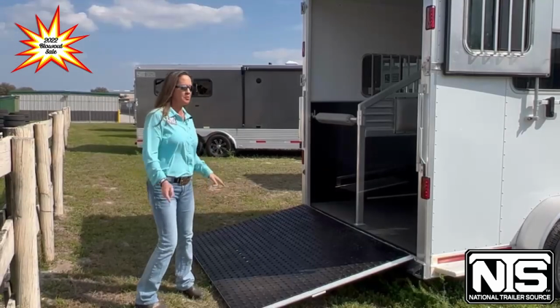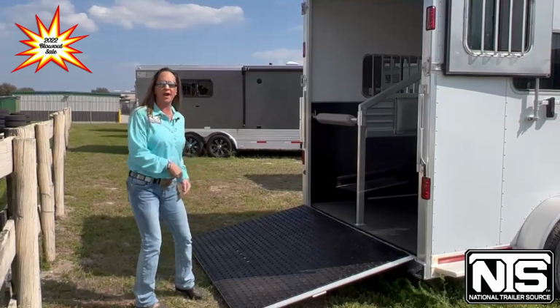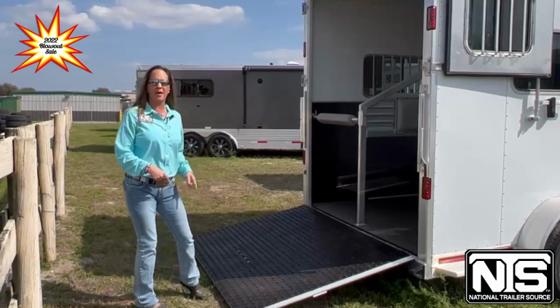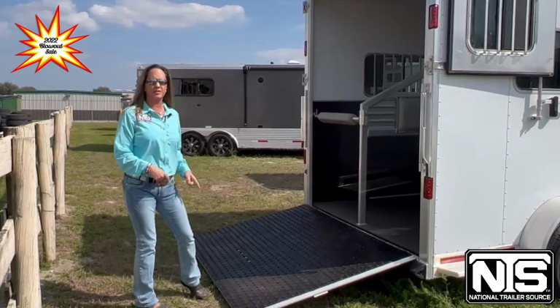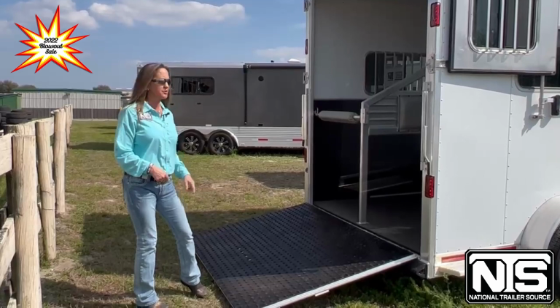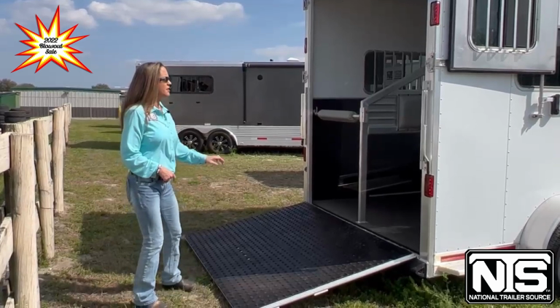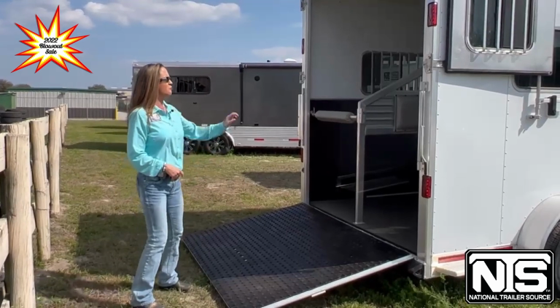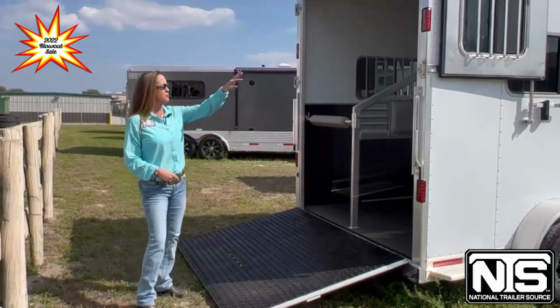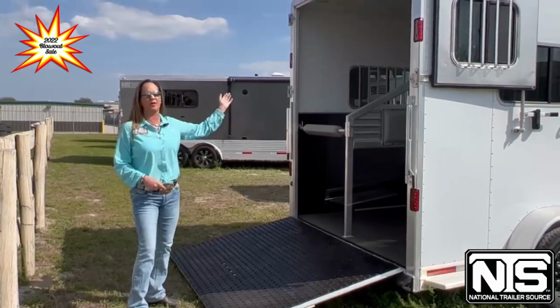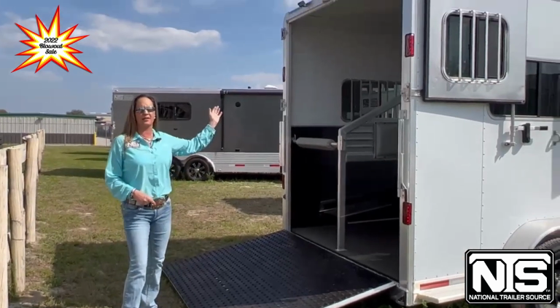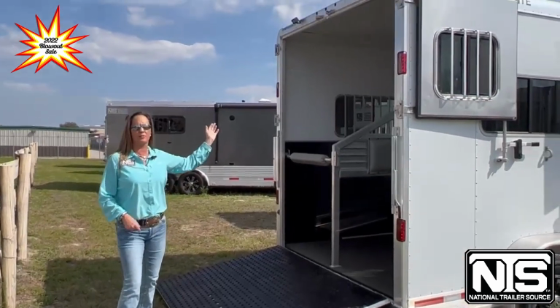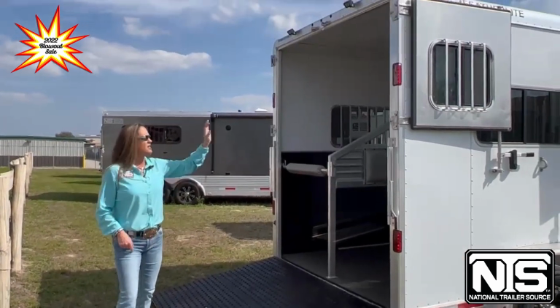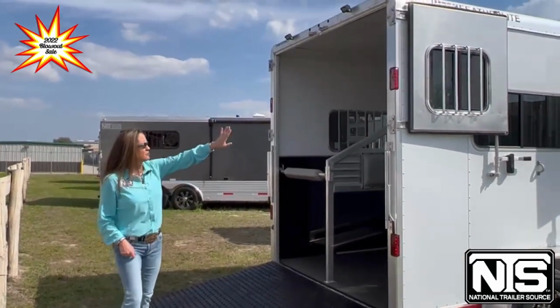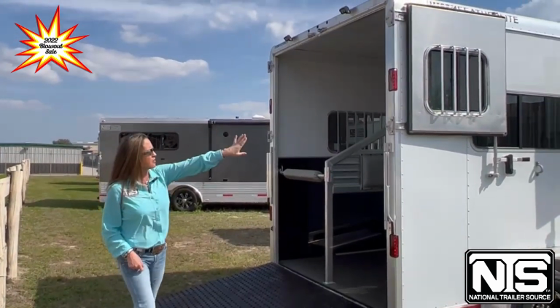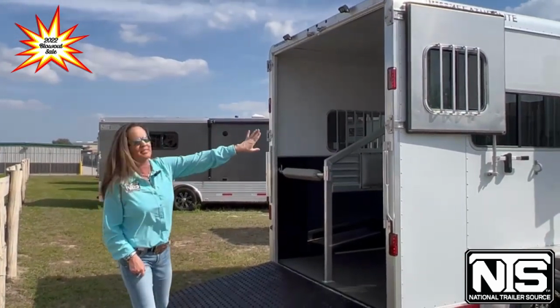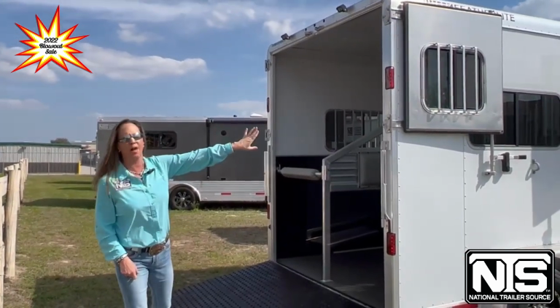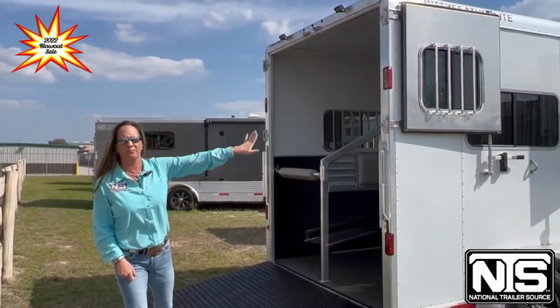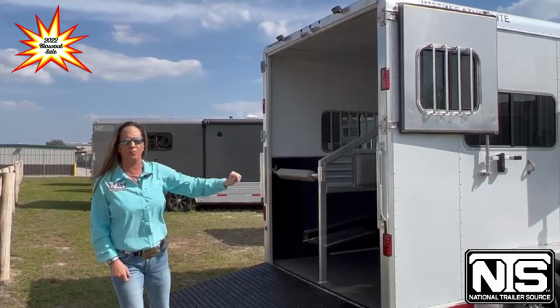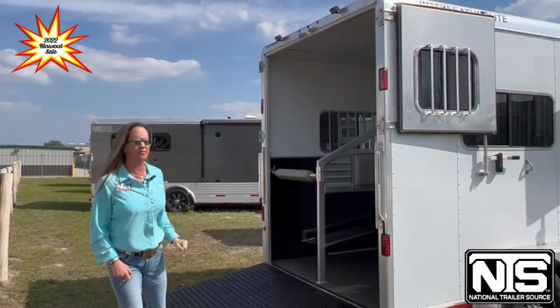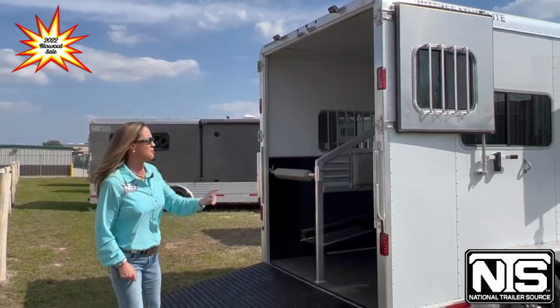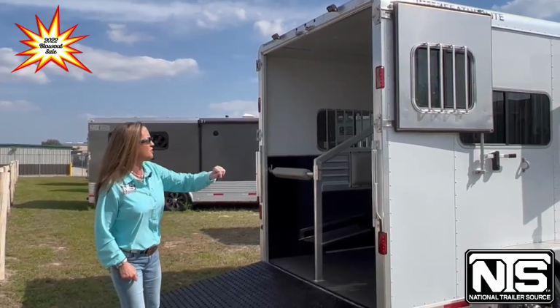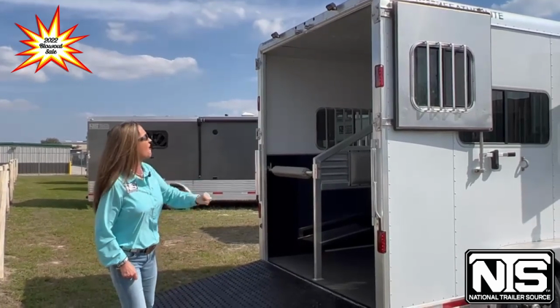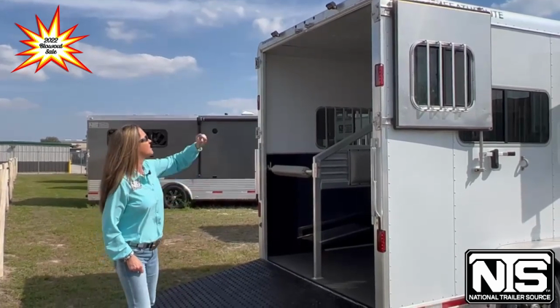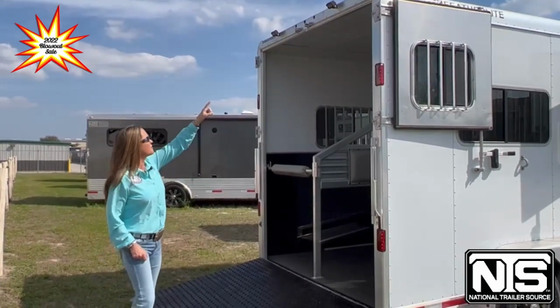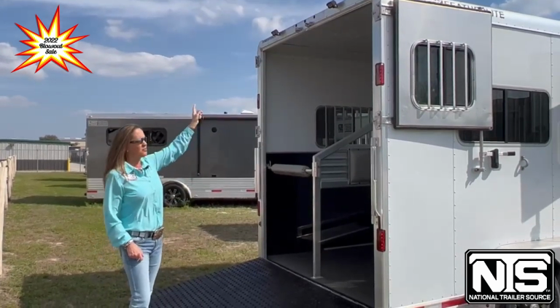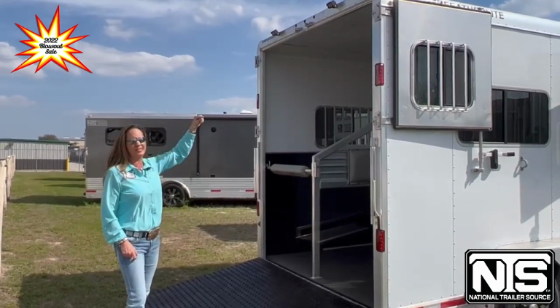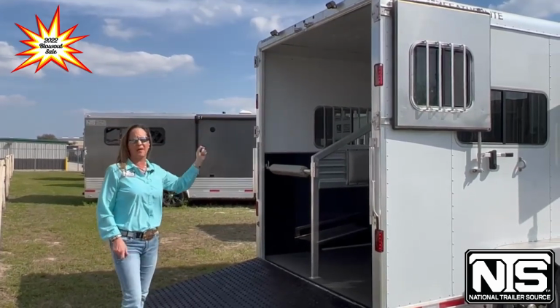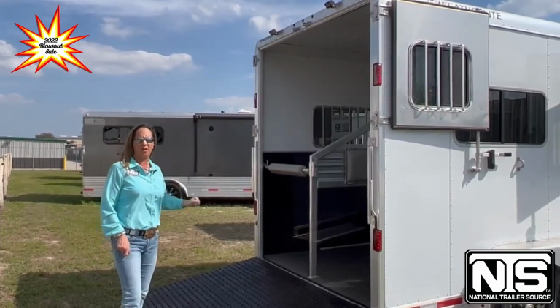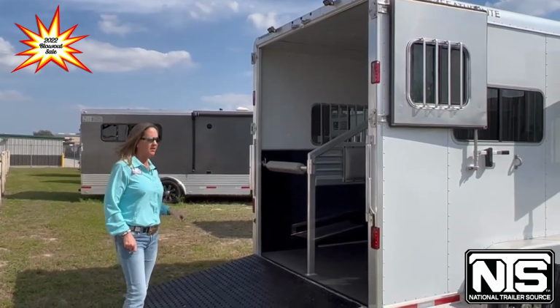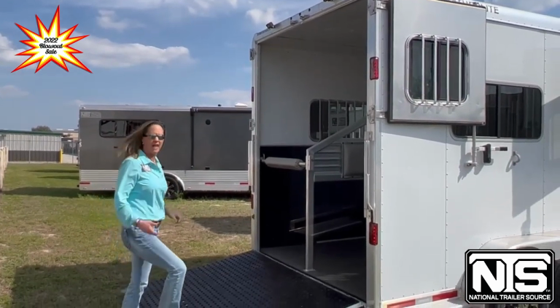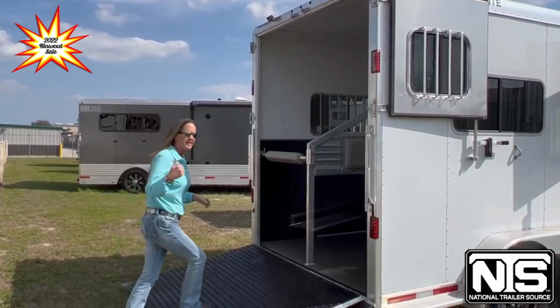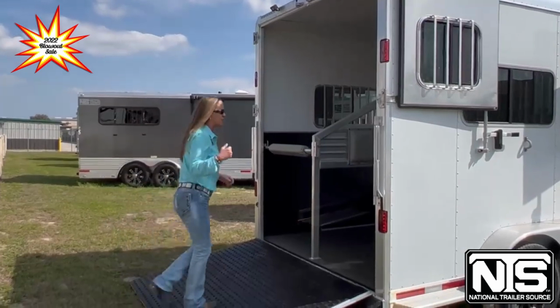Moving around on the back of the trailer, you've got another ramp with your butterfly doors. The butterflies up top have slider windows in them with your bars. You've got load lights in the back — all LED lighting in this trailer.